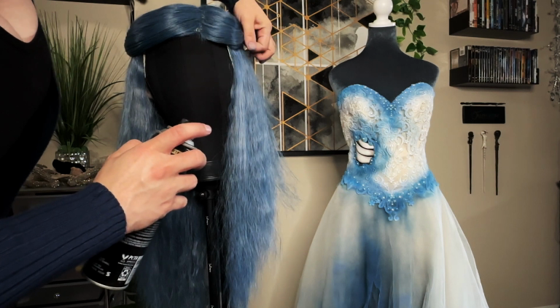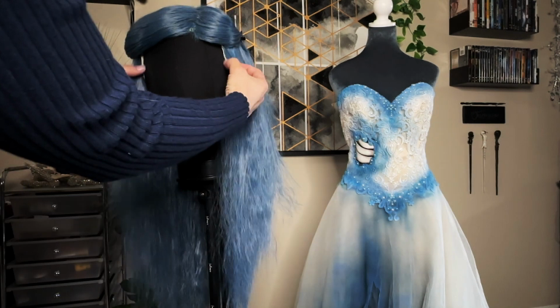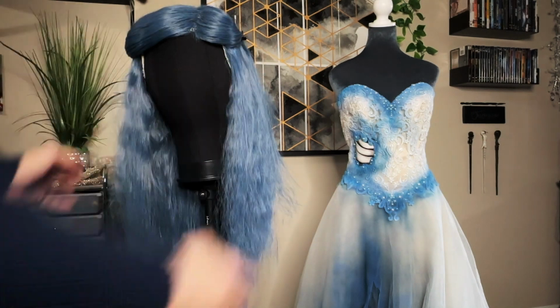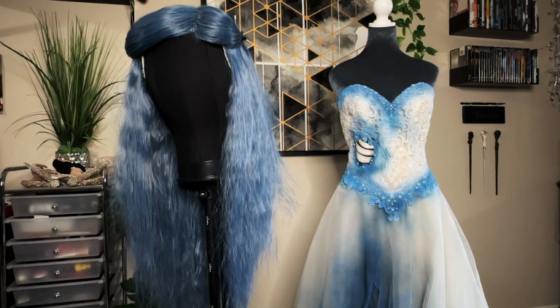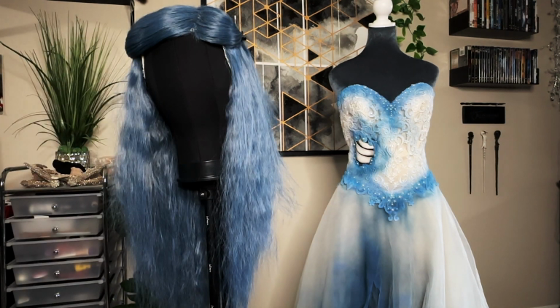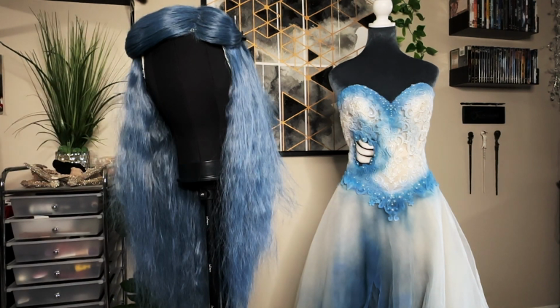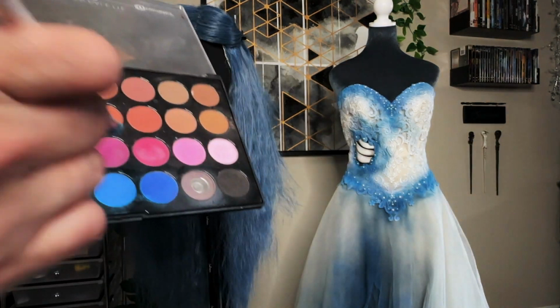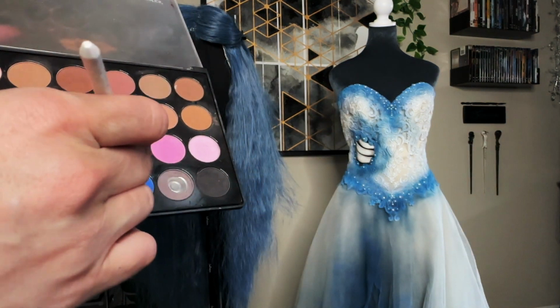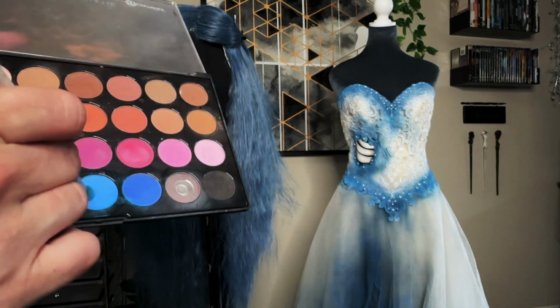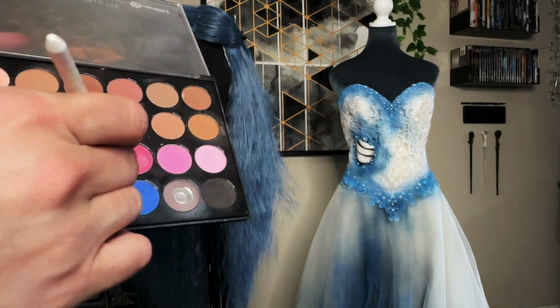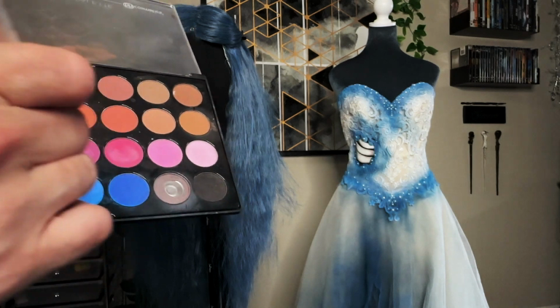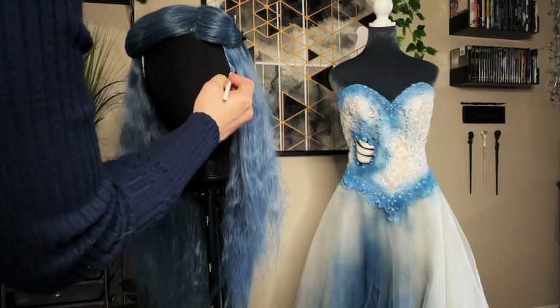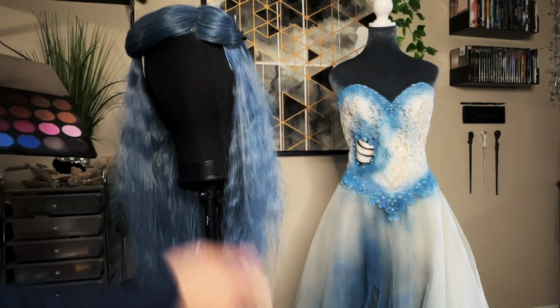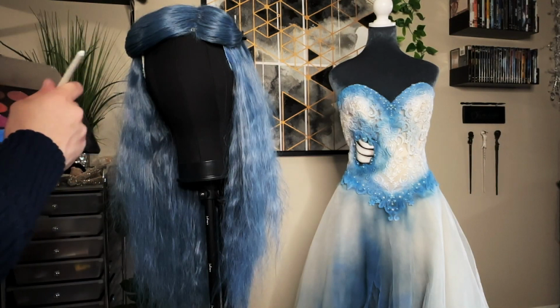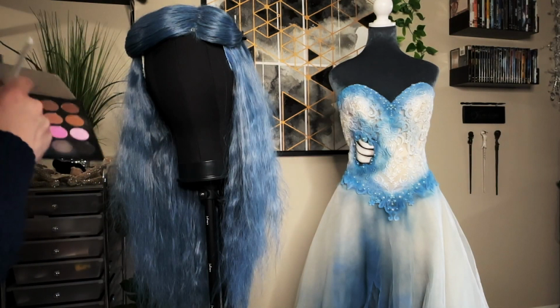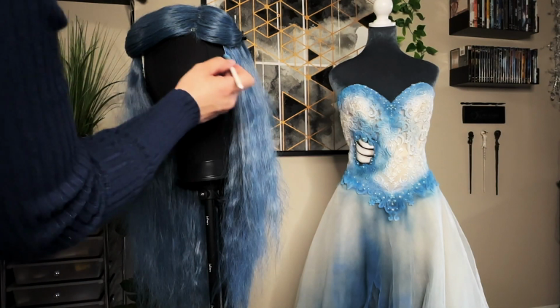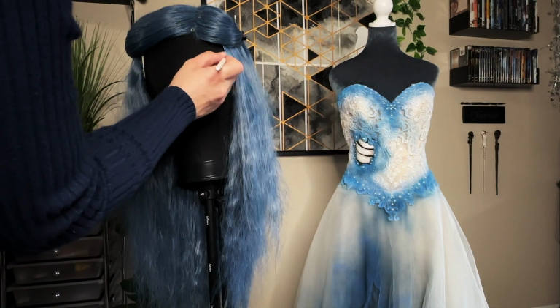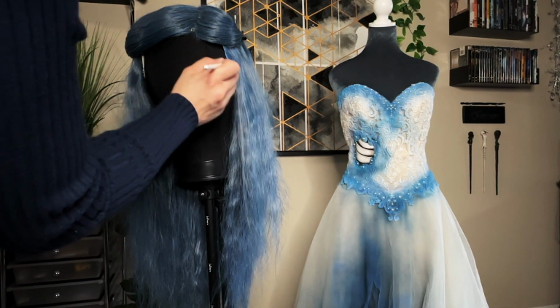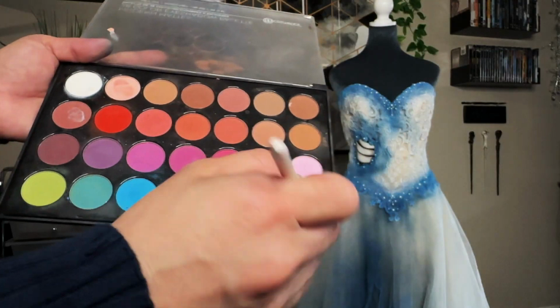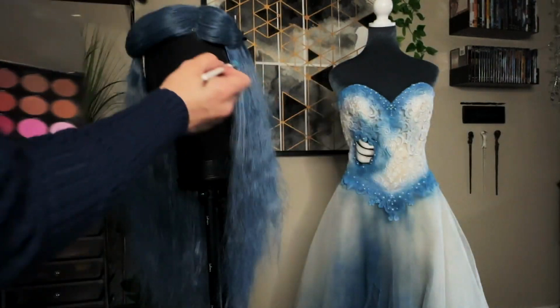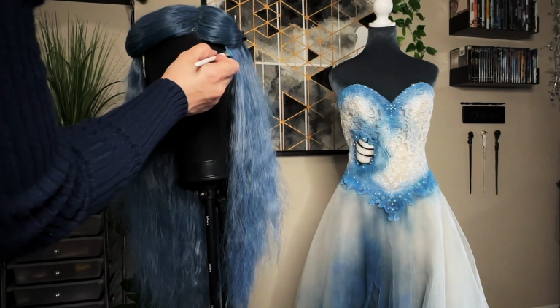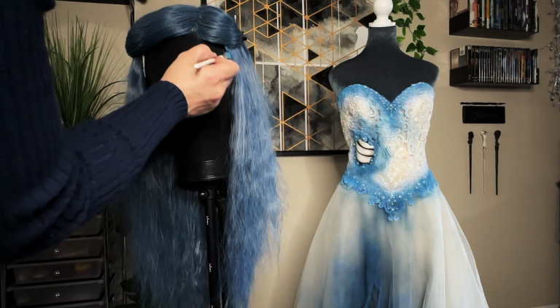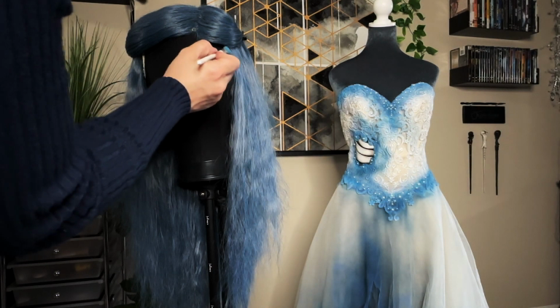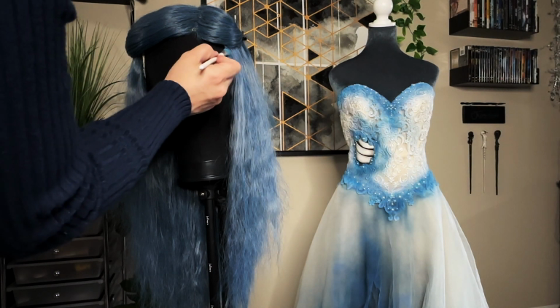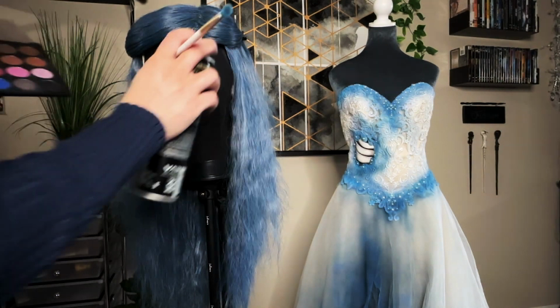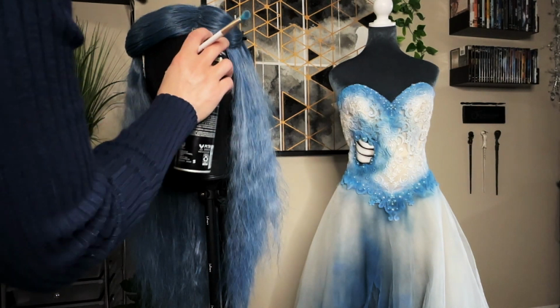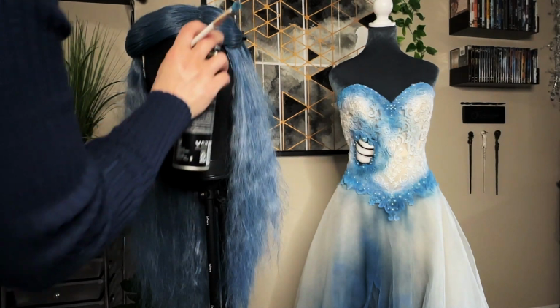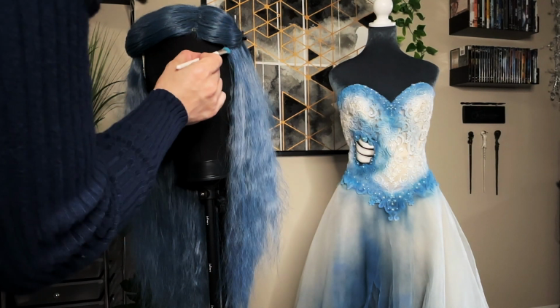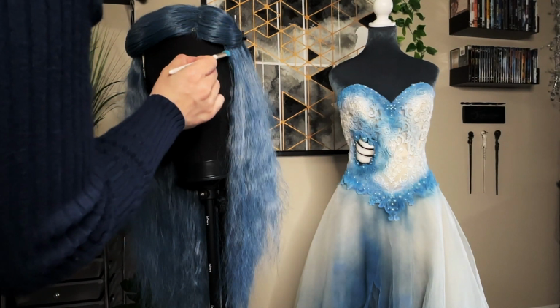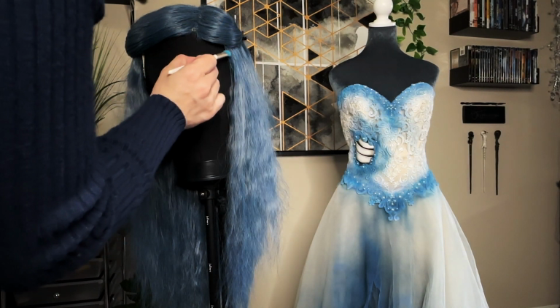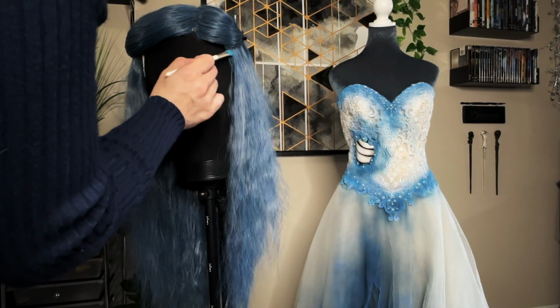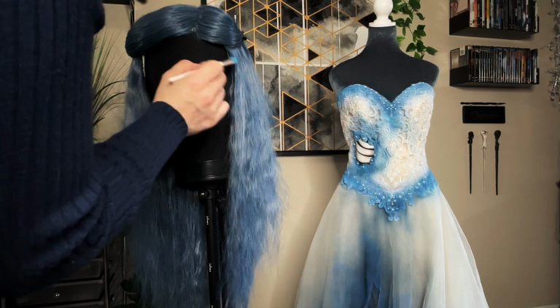The wig cap is shockingly bright so we're going to fix that with some blue eyeshadow. Layer on the blue and then add a little black to tone it down. Seal with hairspray and layer again with some of the blue and black to deepen.